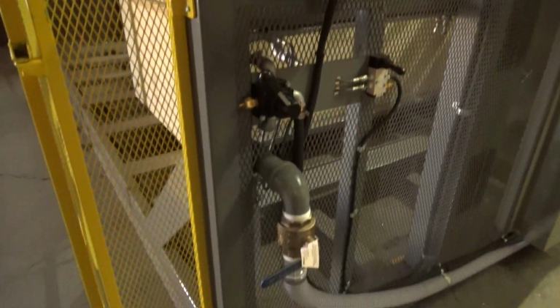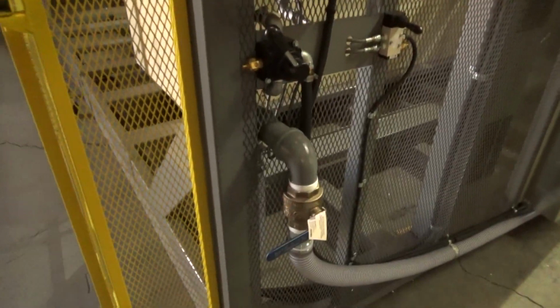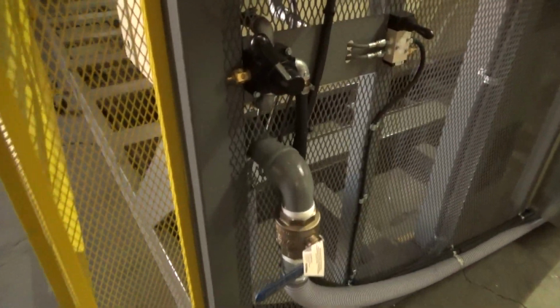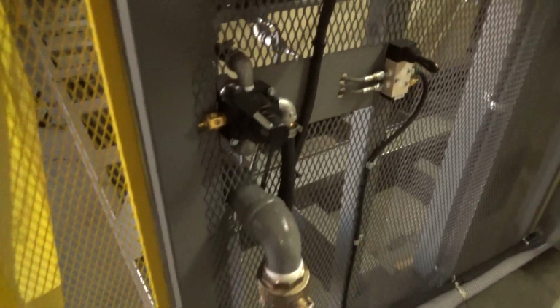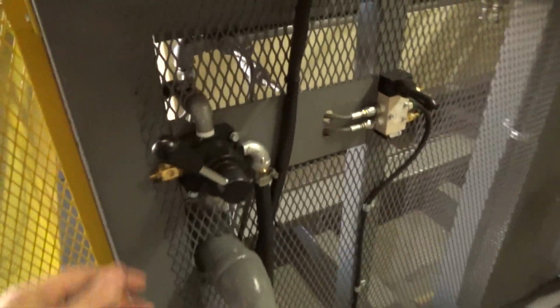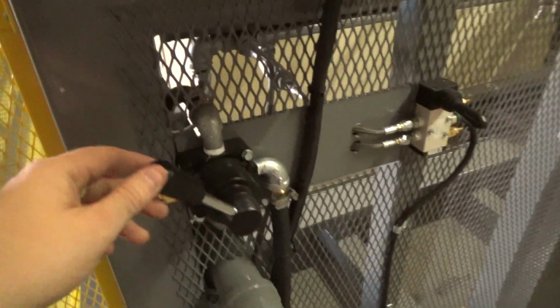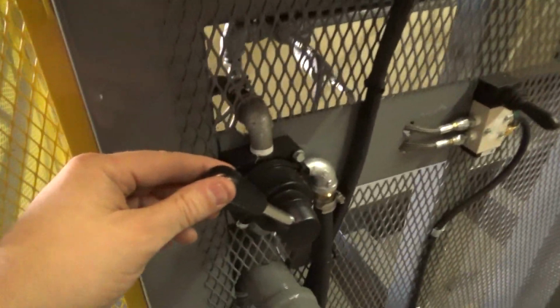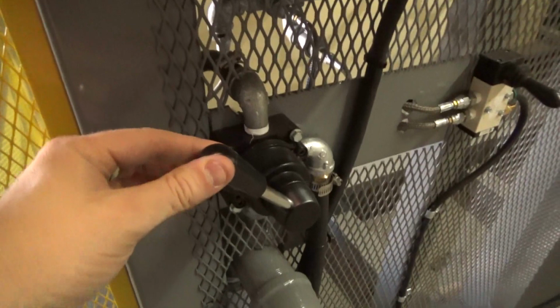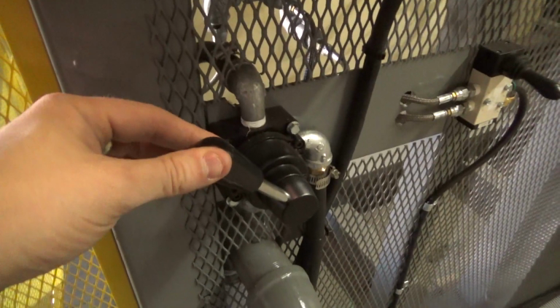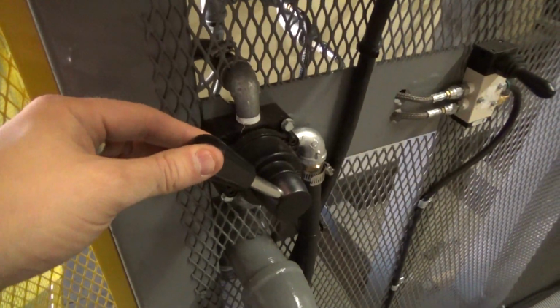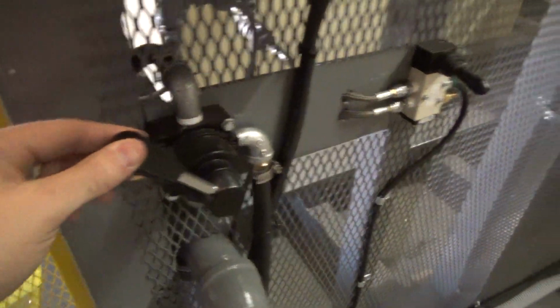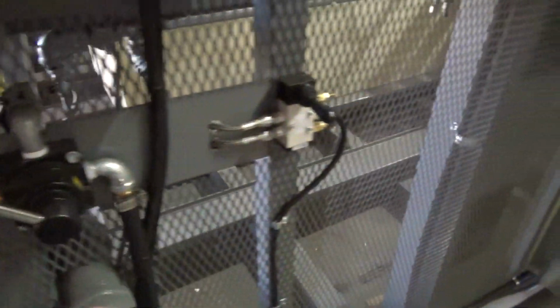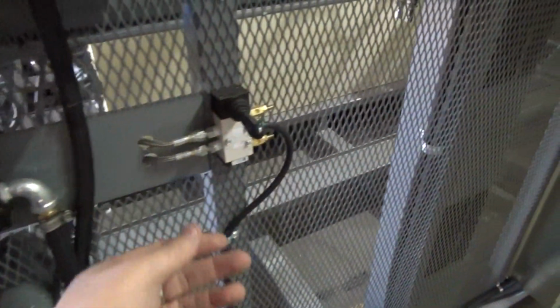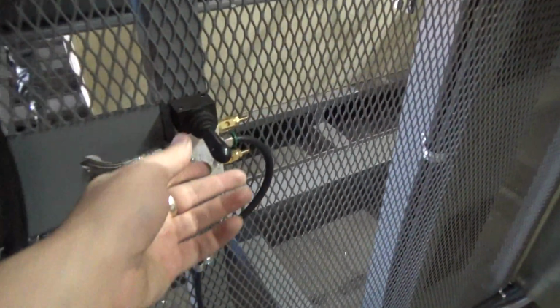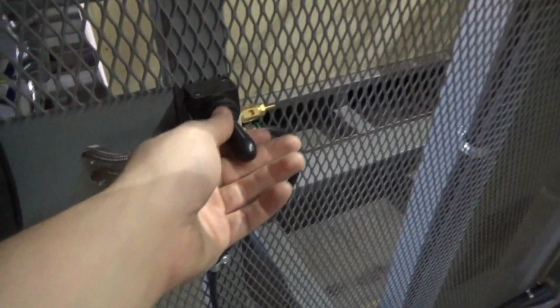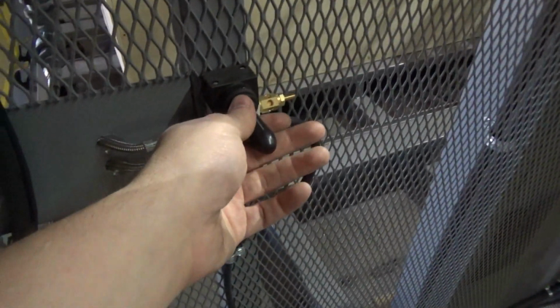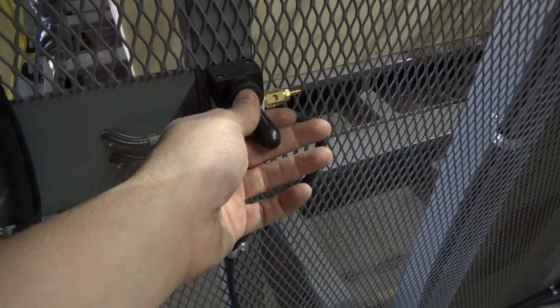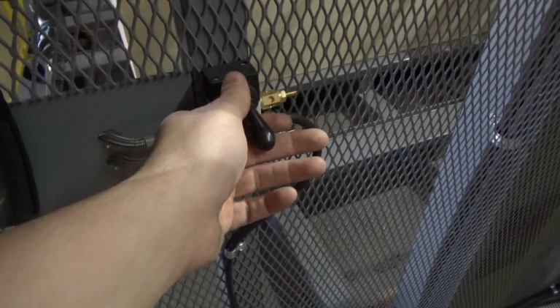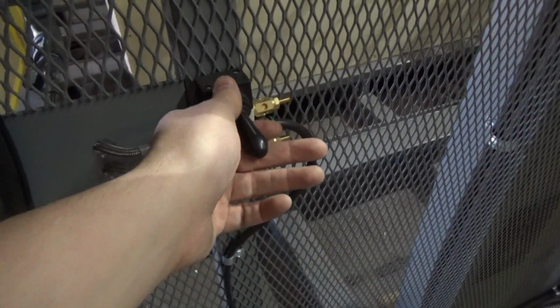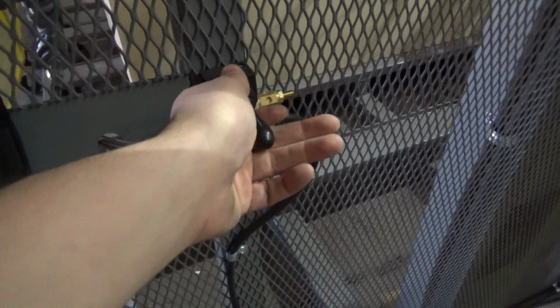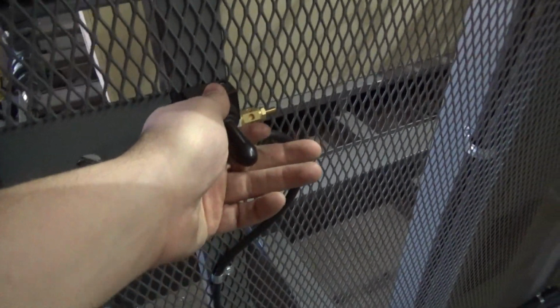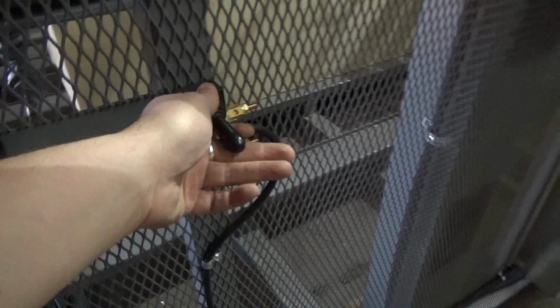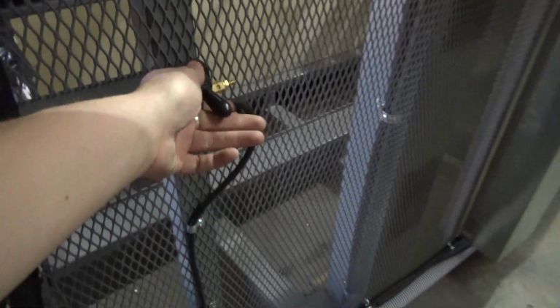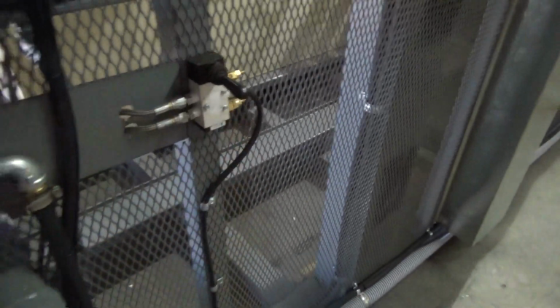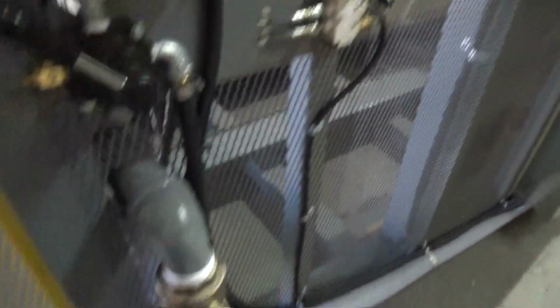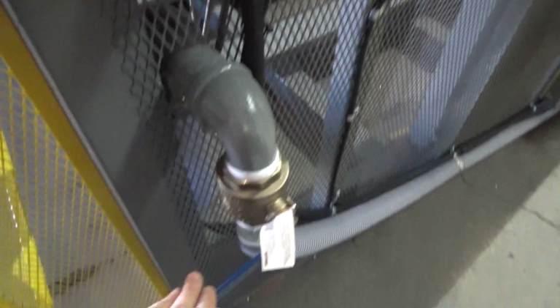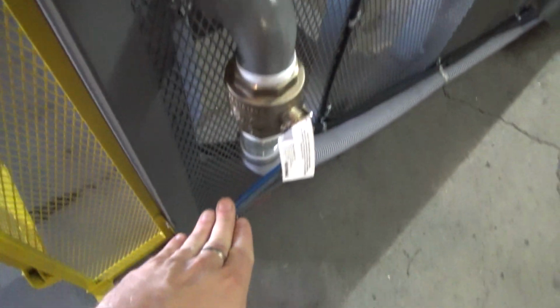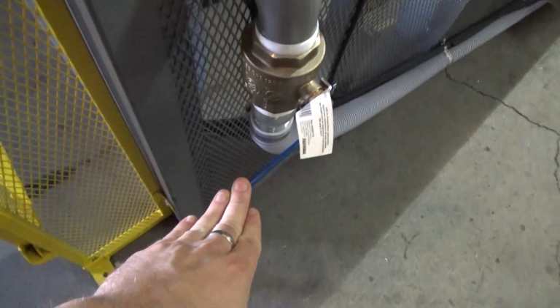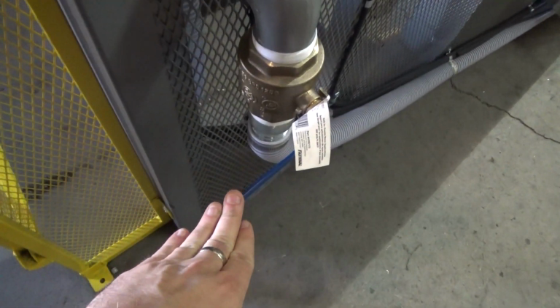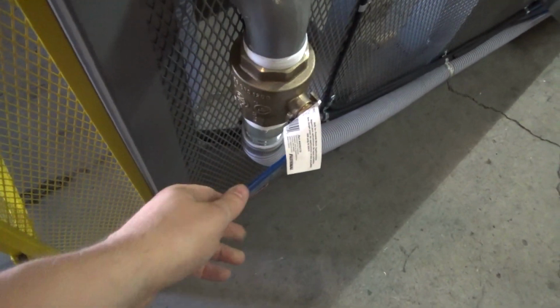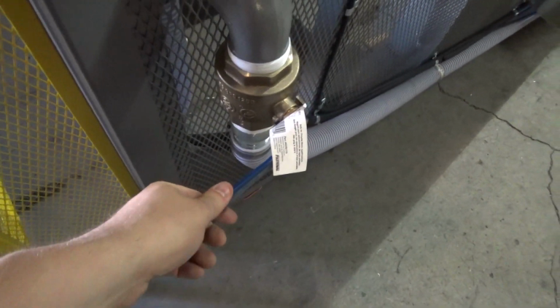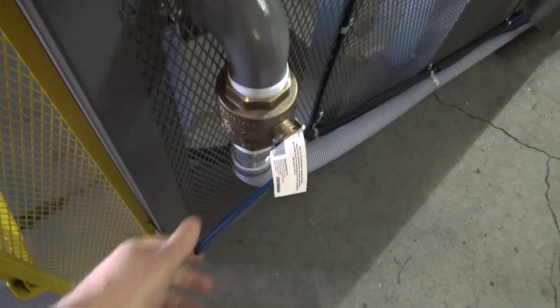We have our controls here. This raises and lowers the clamping frame. This opens and closes the pneumatic clamps, and this releases the vacuum into the system.